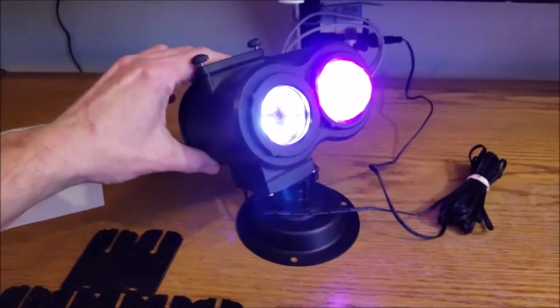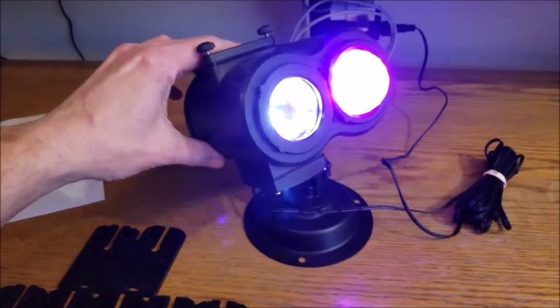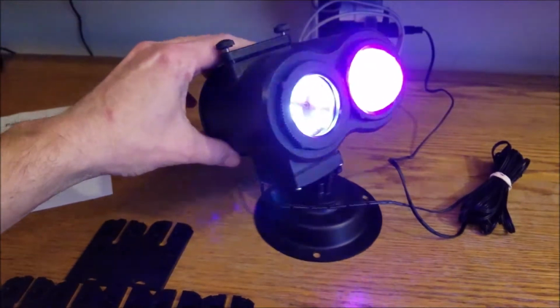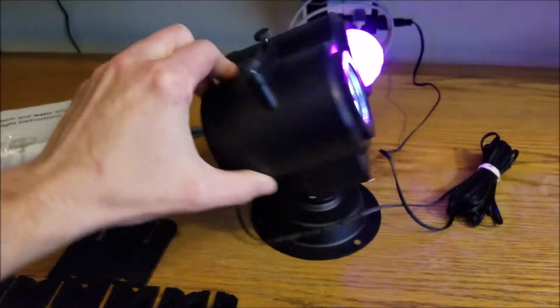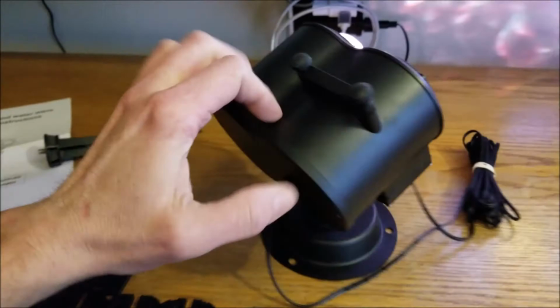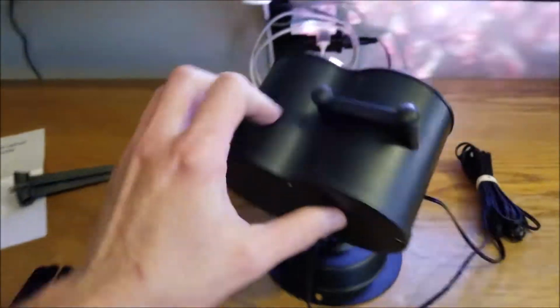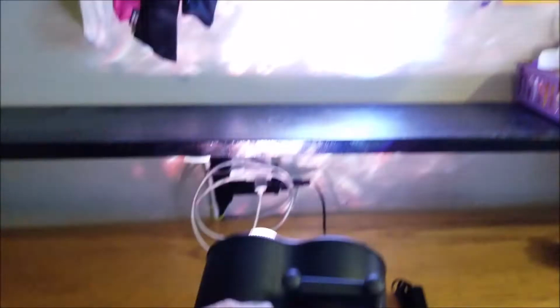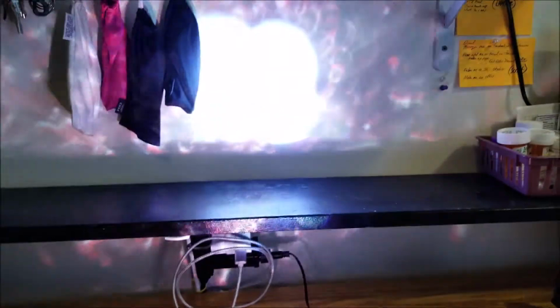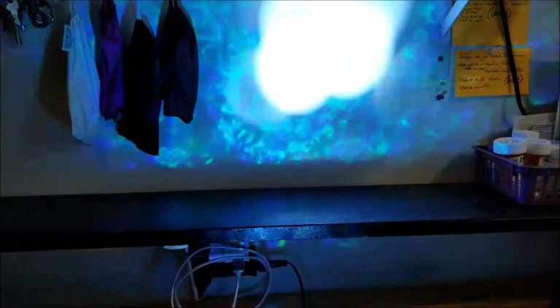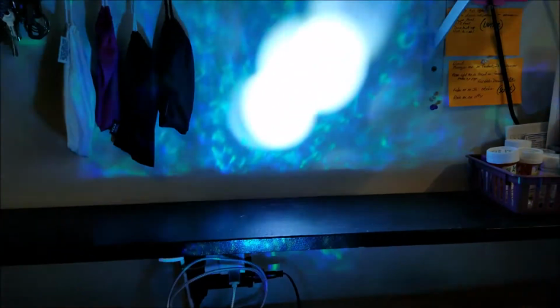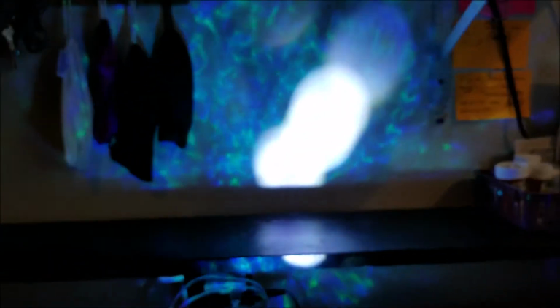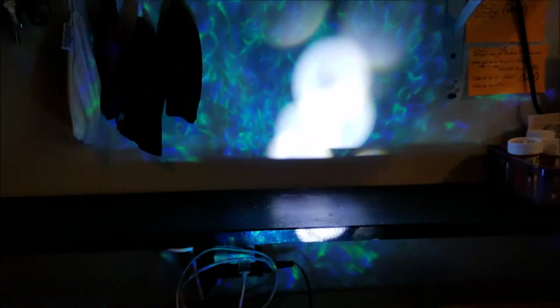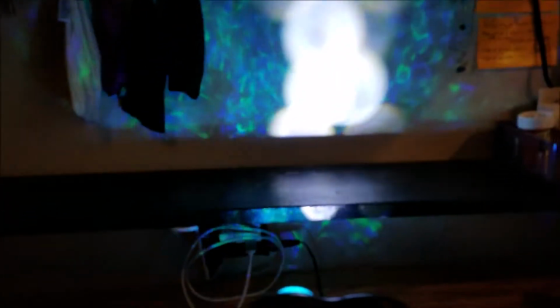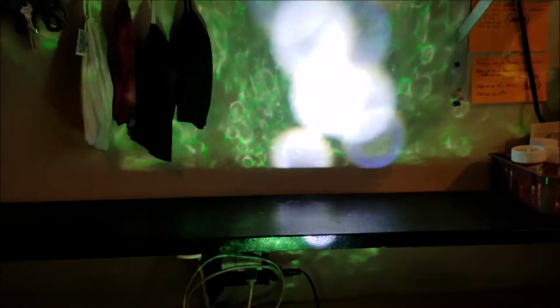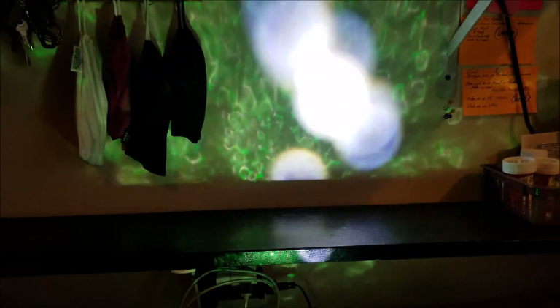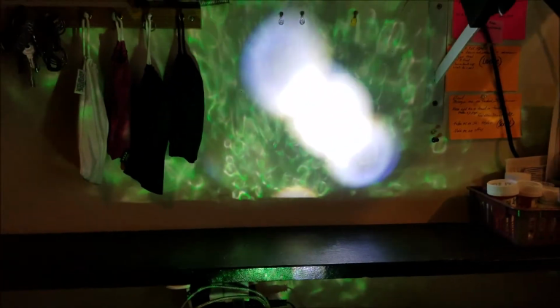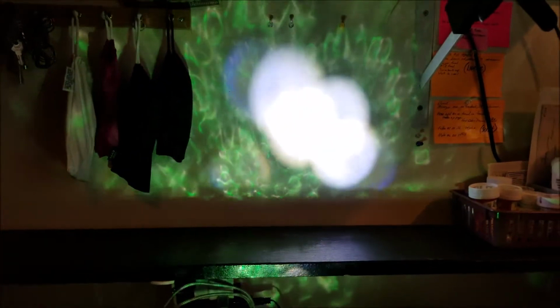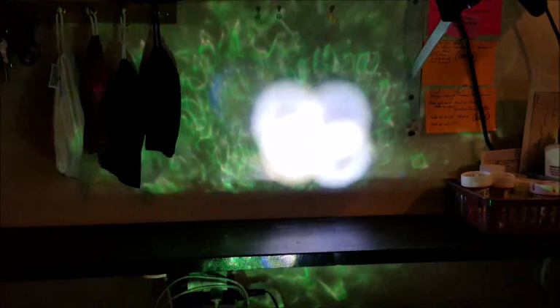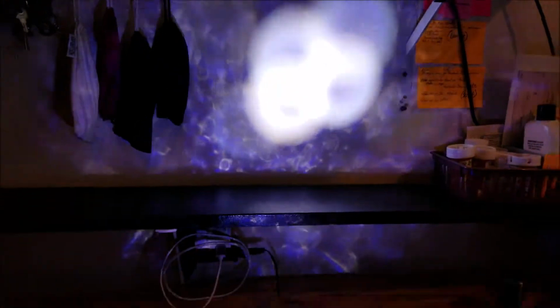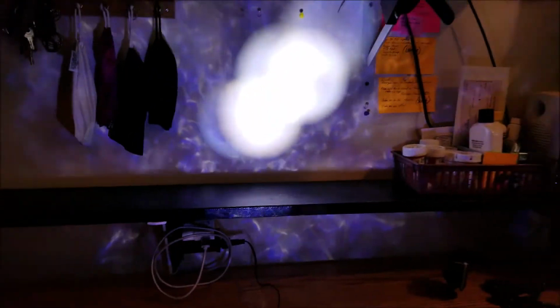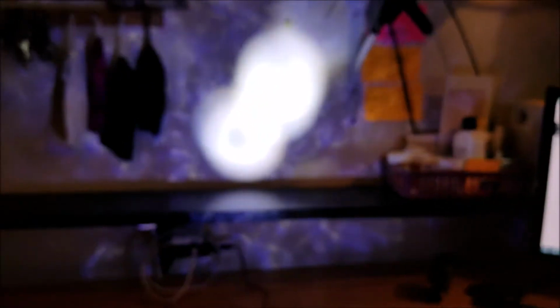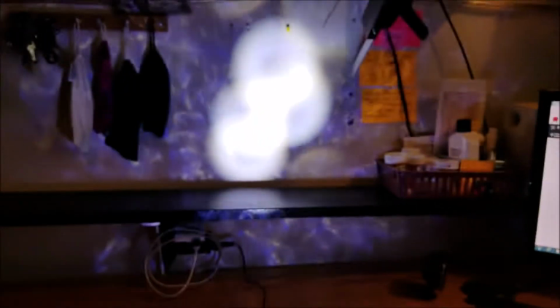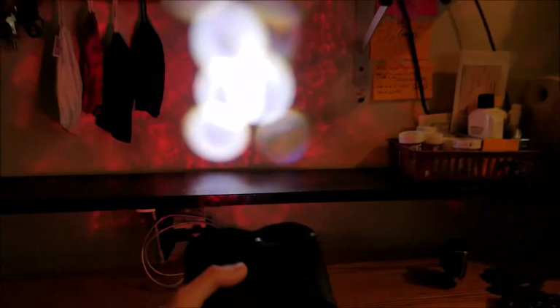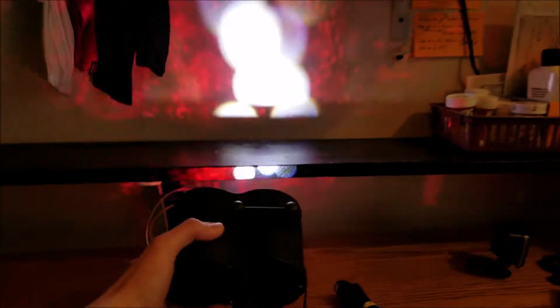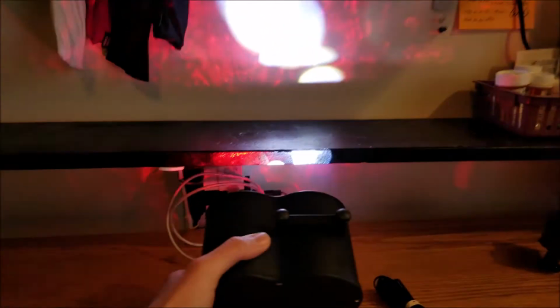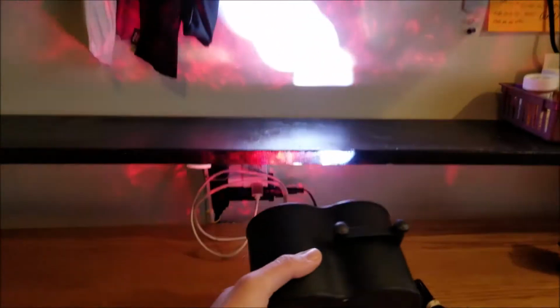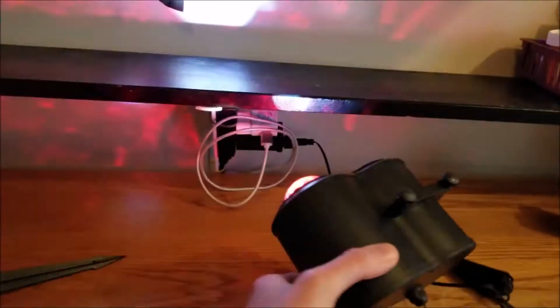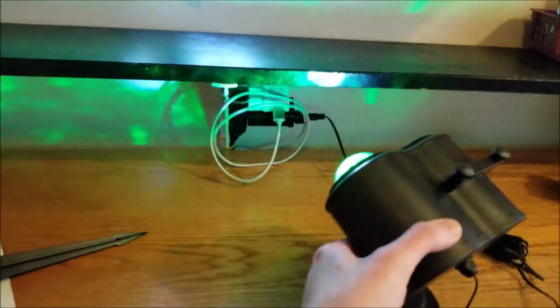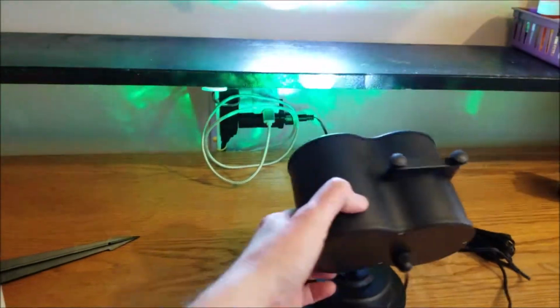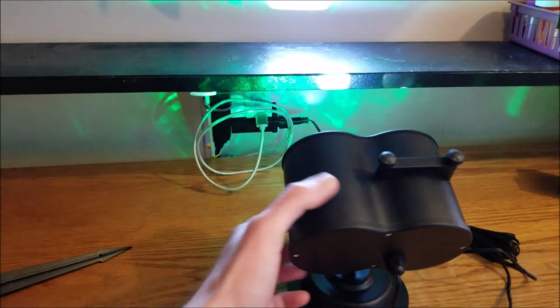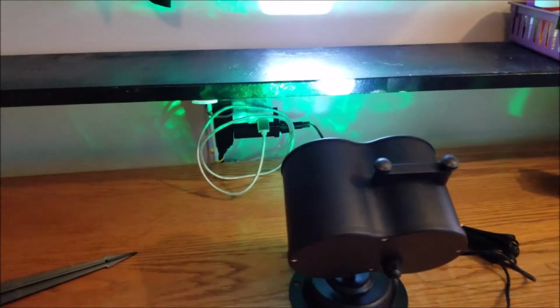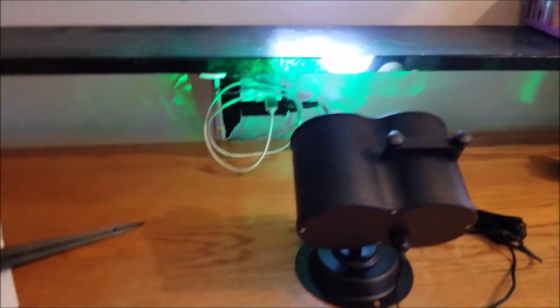It's already plugged up with no slide in it so it's not really projecting anything right now. It's supposed to be quite a ways back — we'll go outside at nighttime and show you what it looks like on the house.